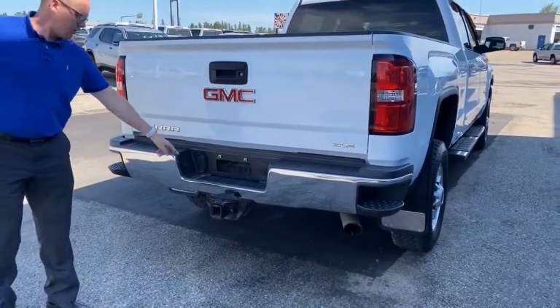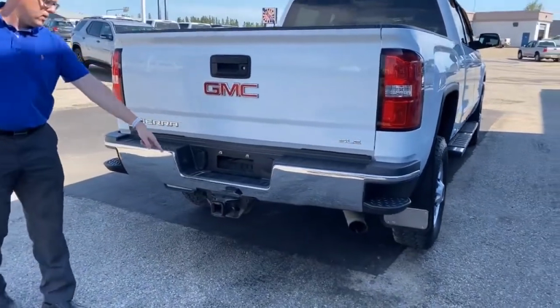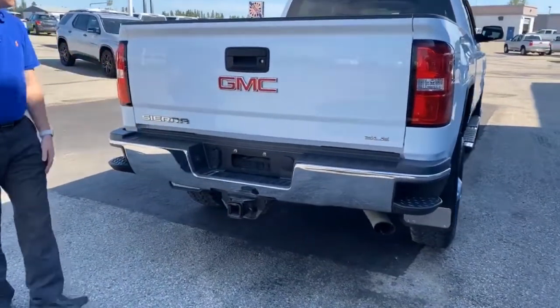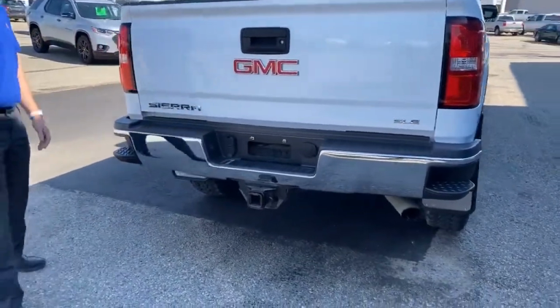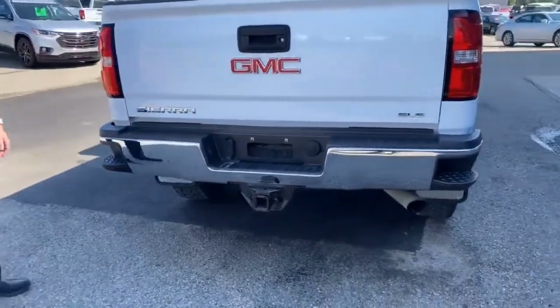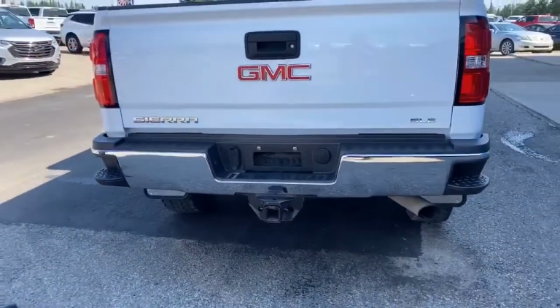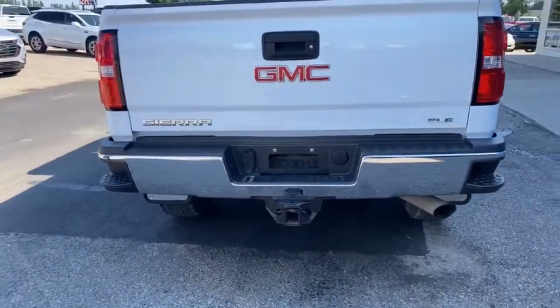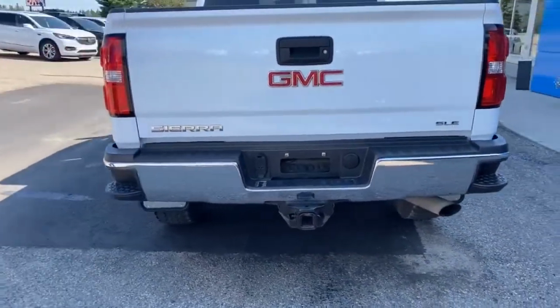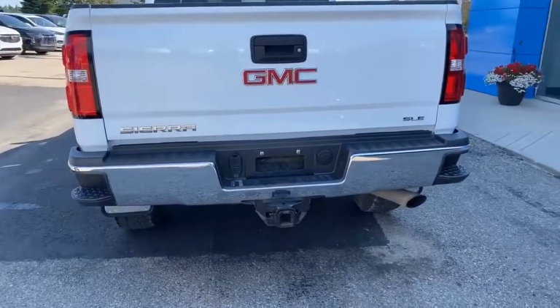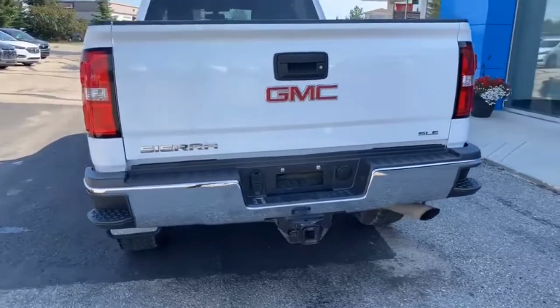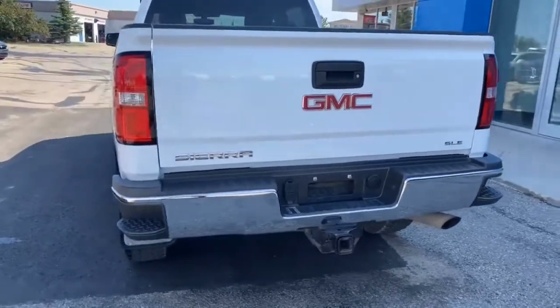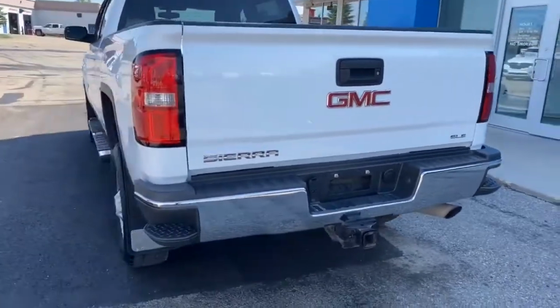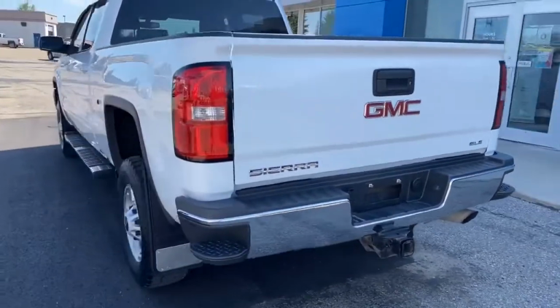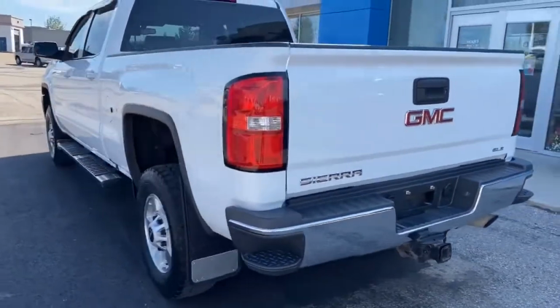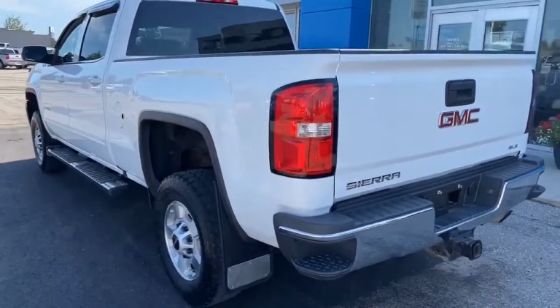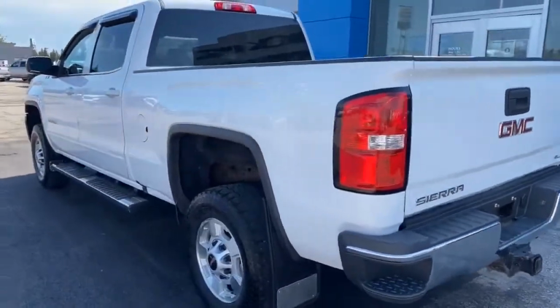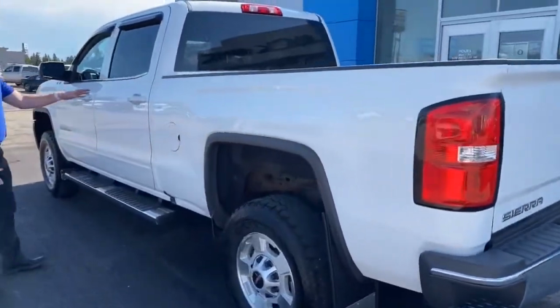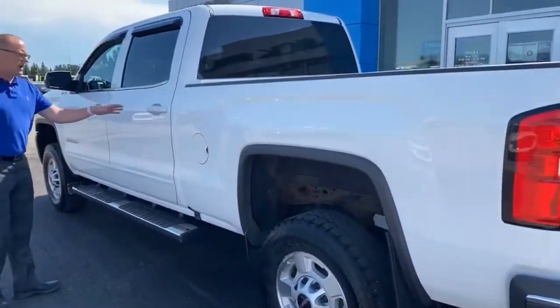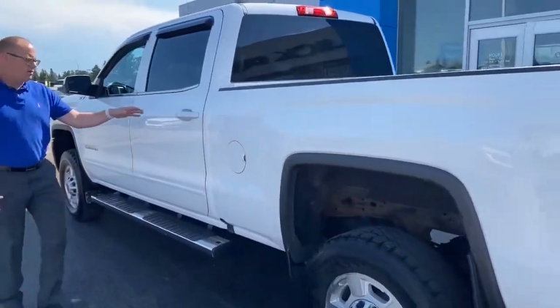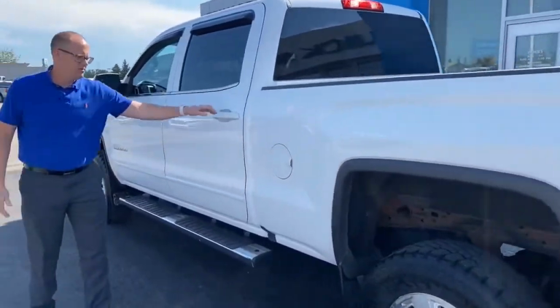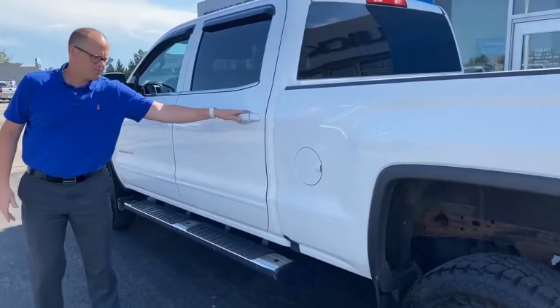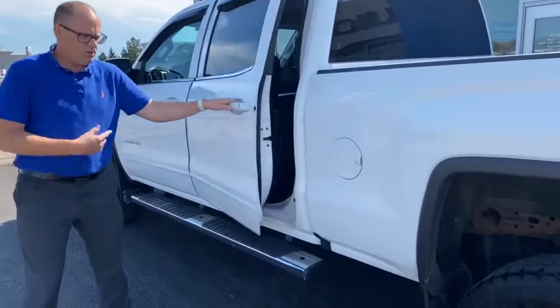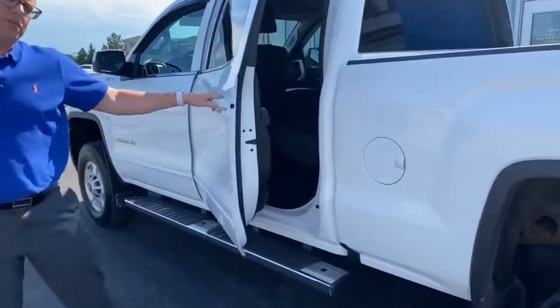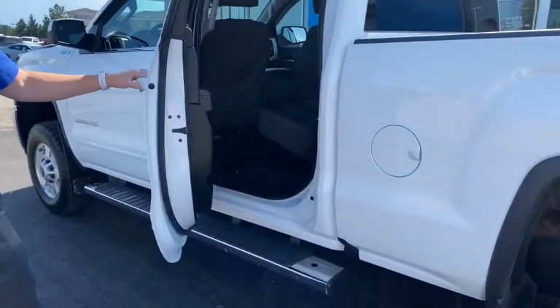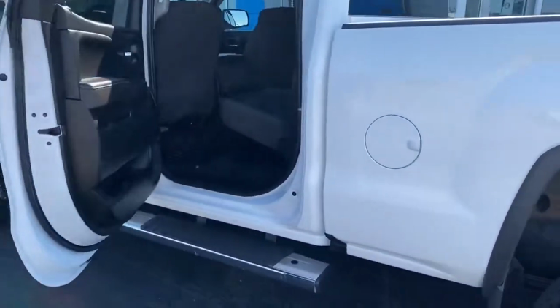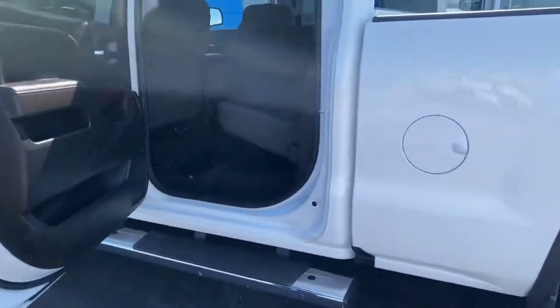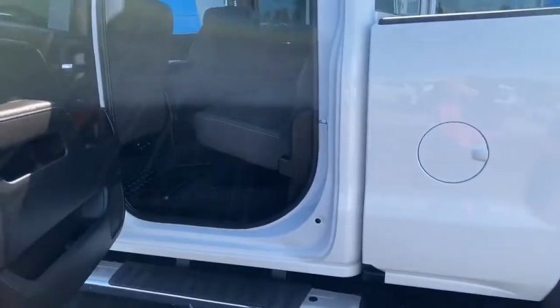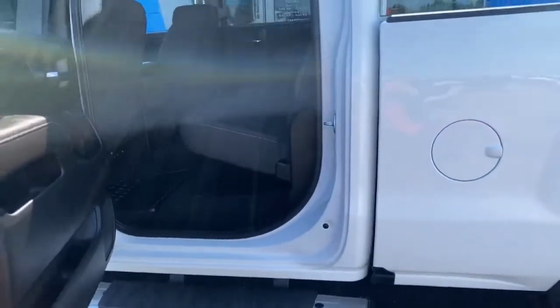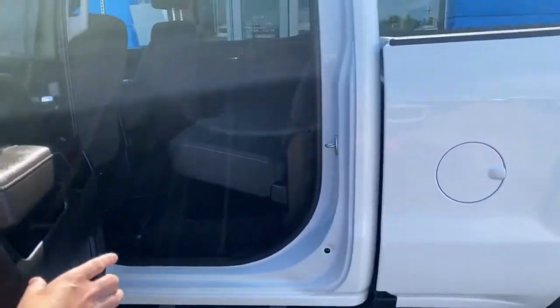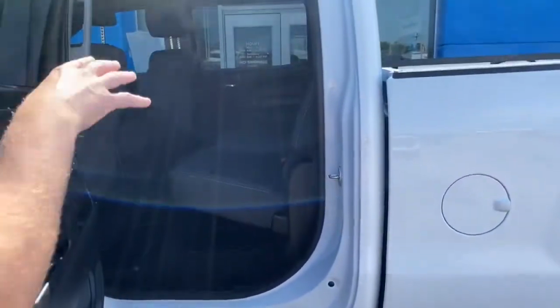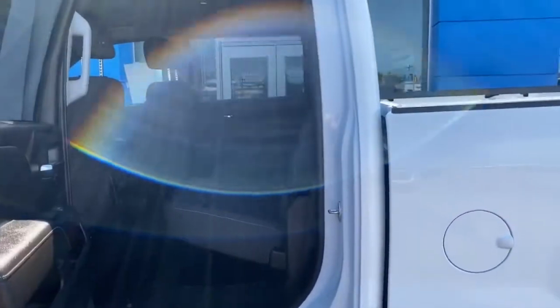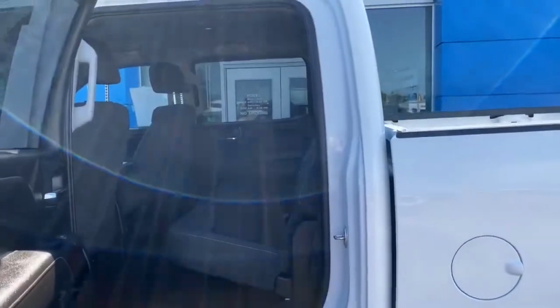Moving to the back: lockable tailgate, backup camera, rear corner steps for the bumpers, eight and four pin plug, class five tow hitch. And then moving up here, obviously it's the crew cab model — we'll show you the back seat now and then we'll delve into the front seat.